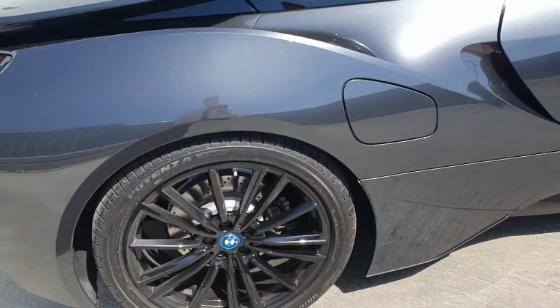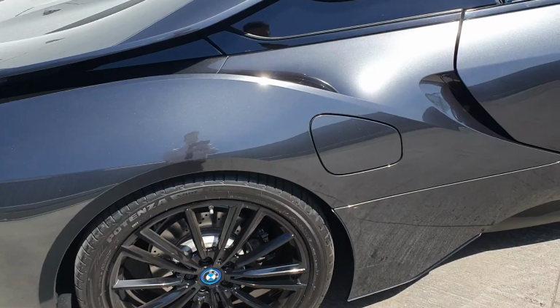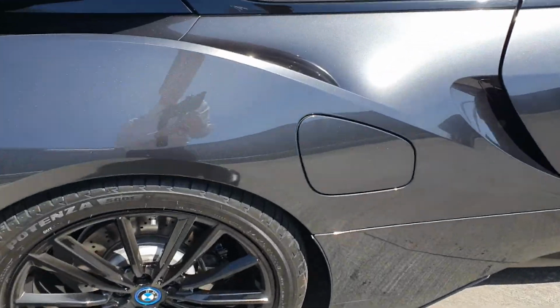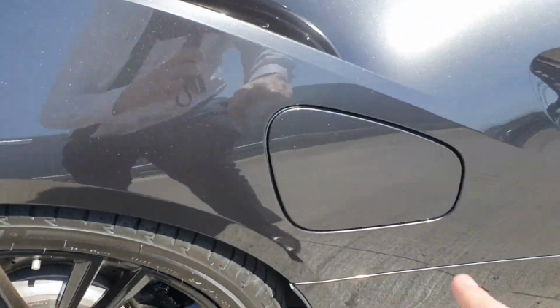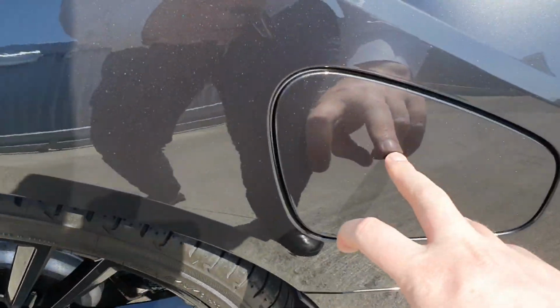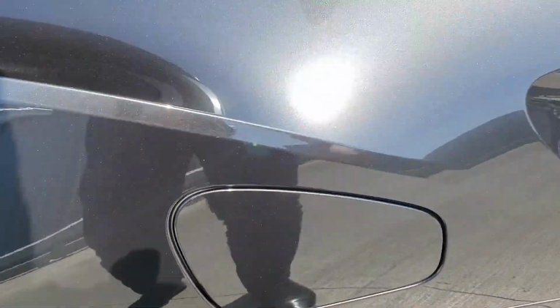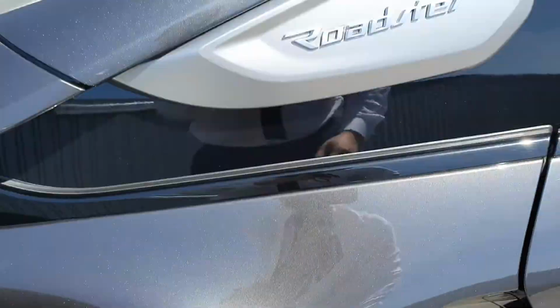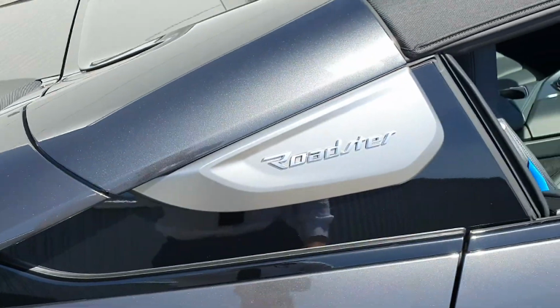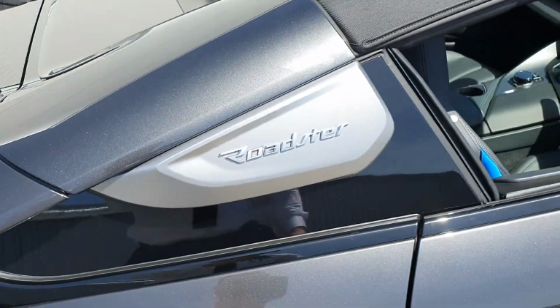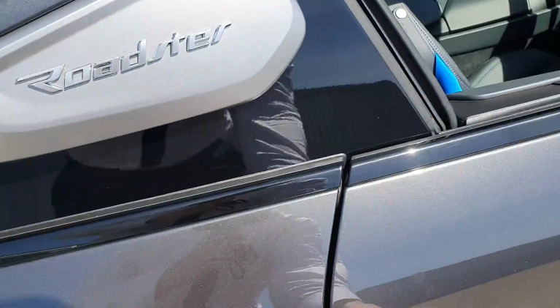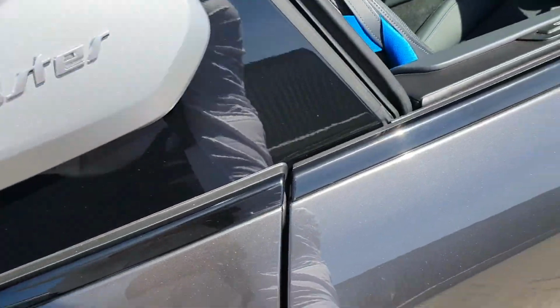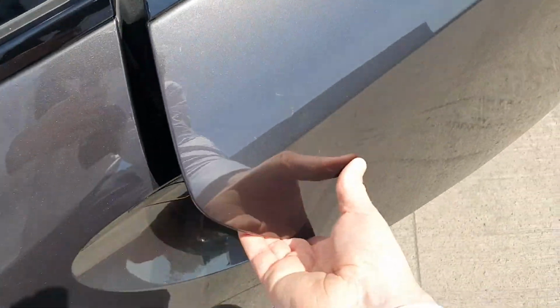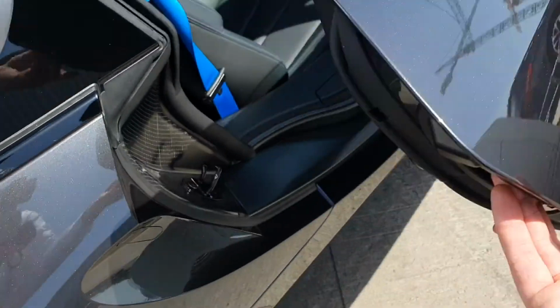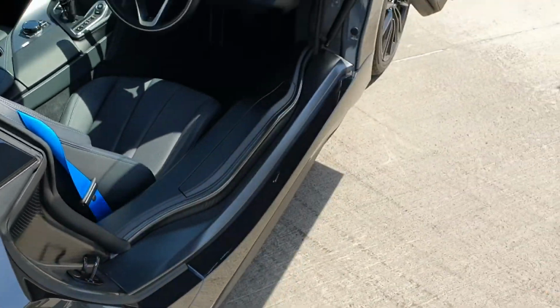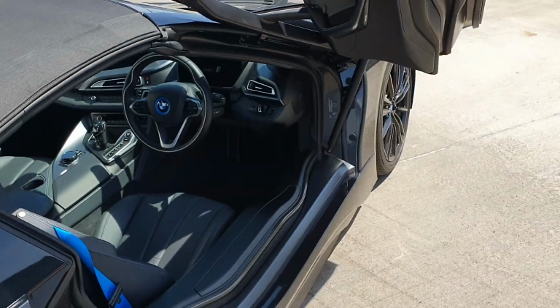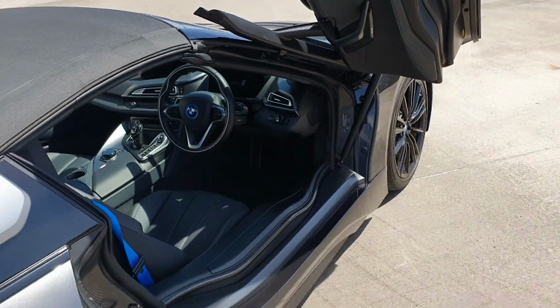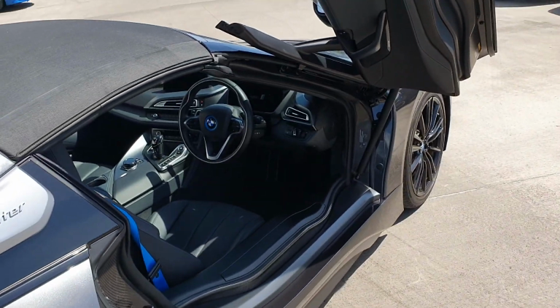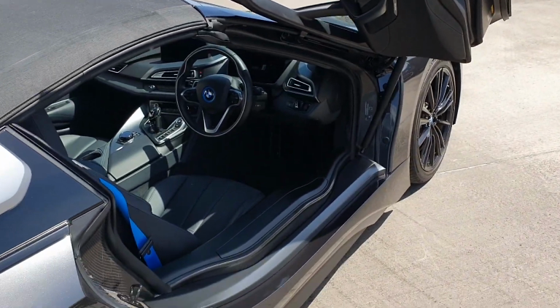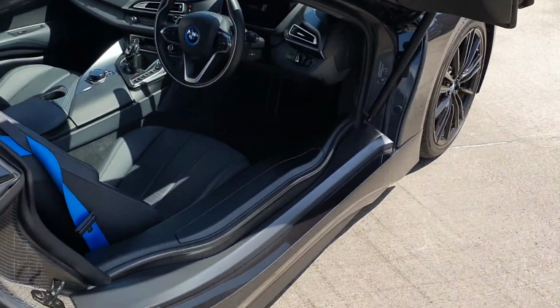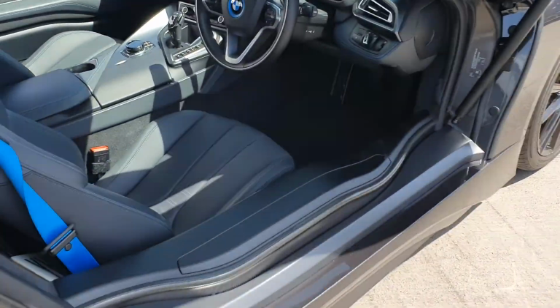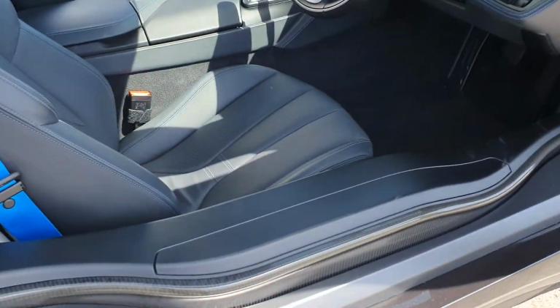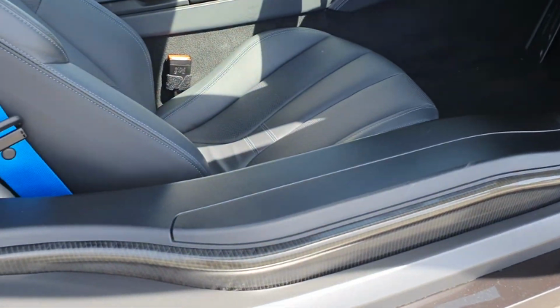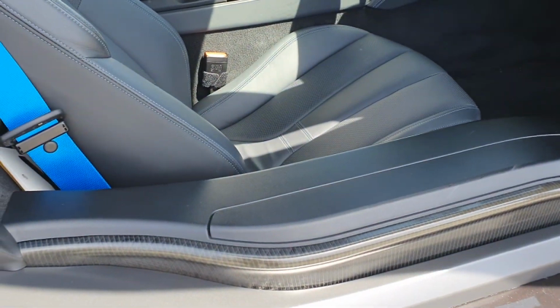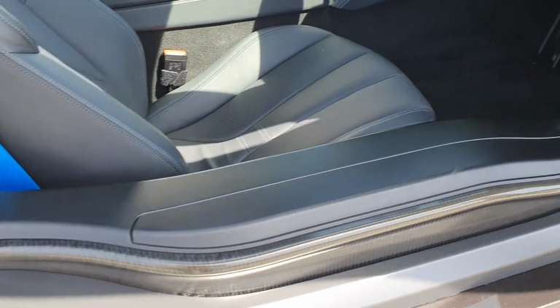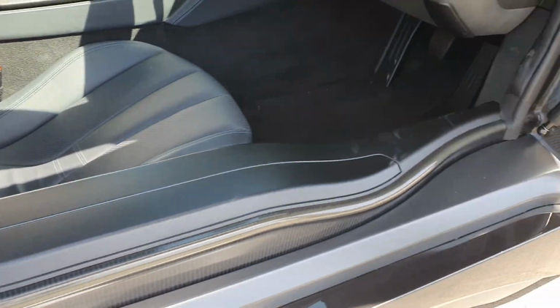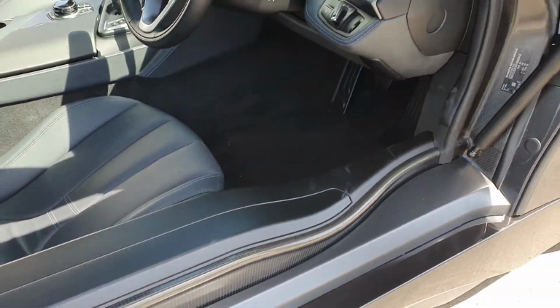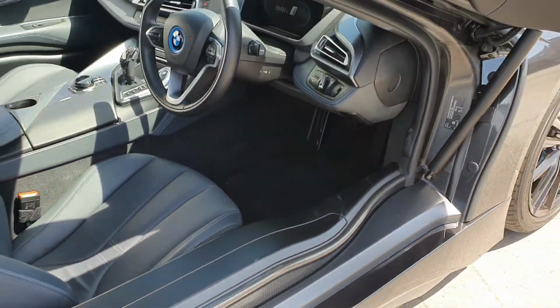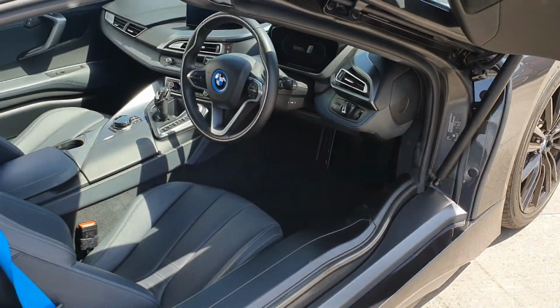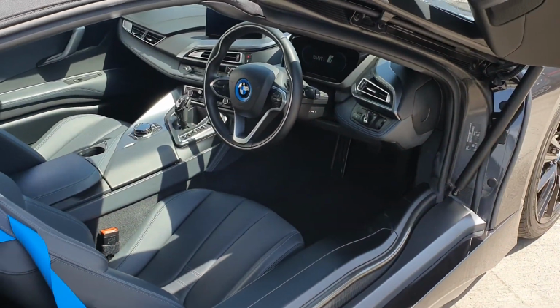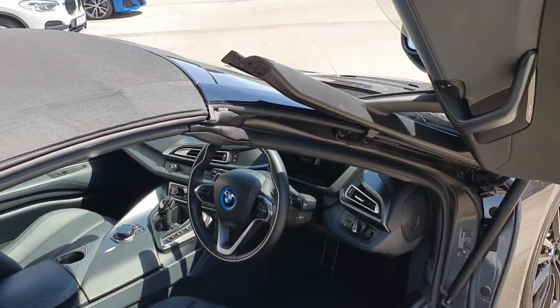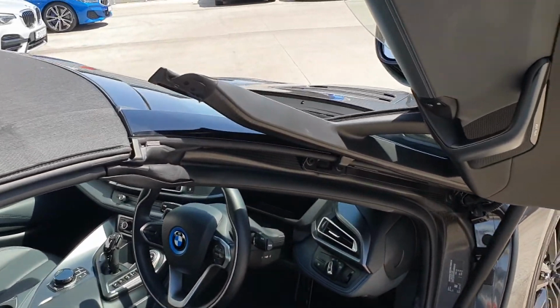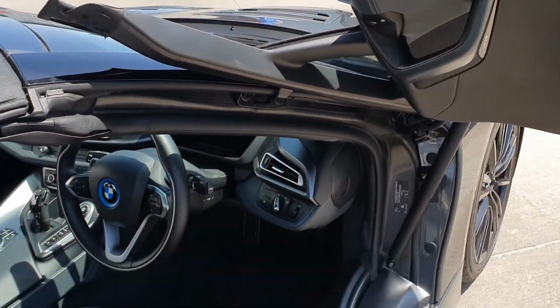Here's the fuel cap for the petrol side. Opening the door — the doors go up like that, as with any i8. You've got a lovely carbon top in these cars which keeps the car nice, lightweight, firm, and strong.